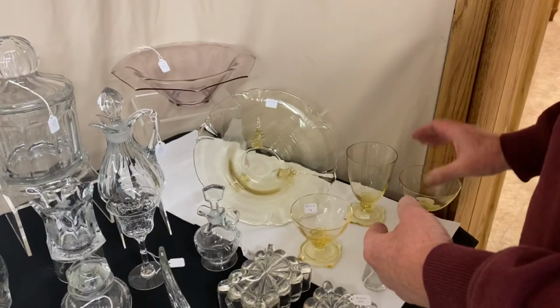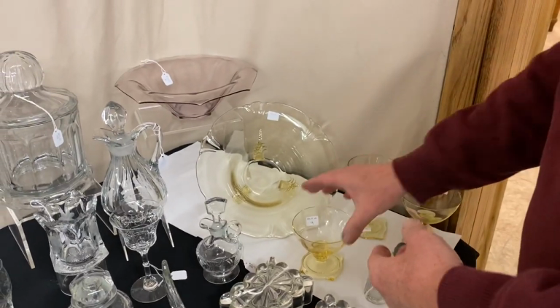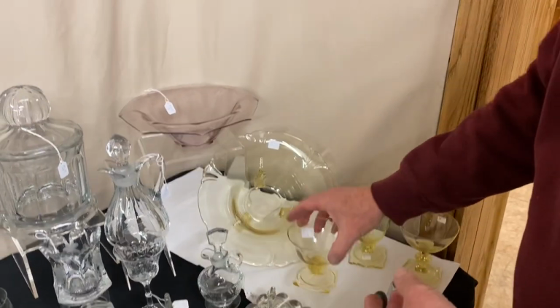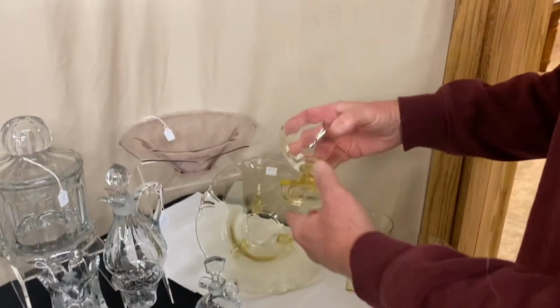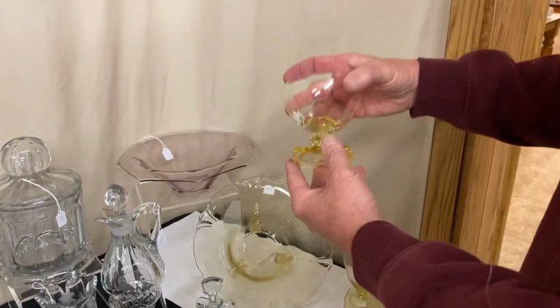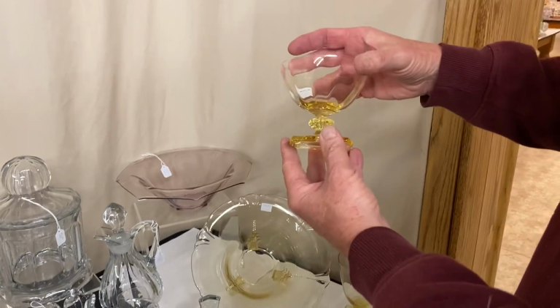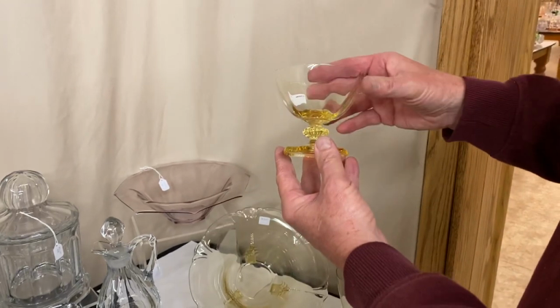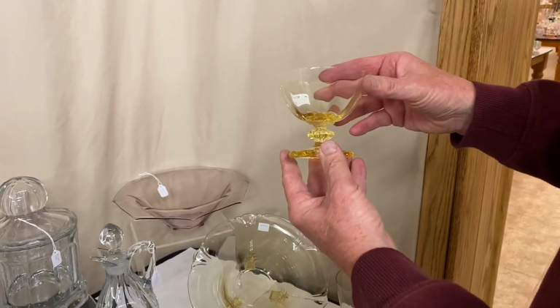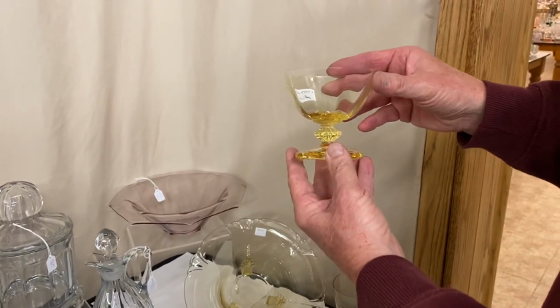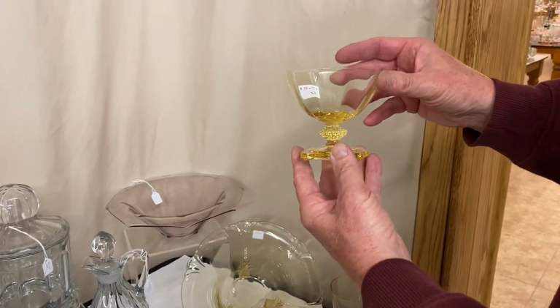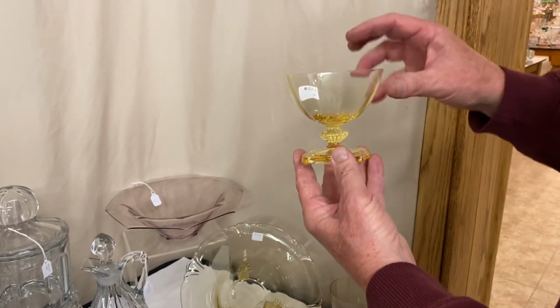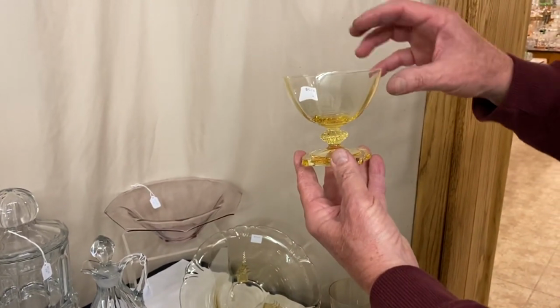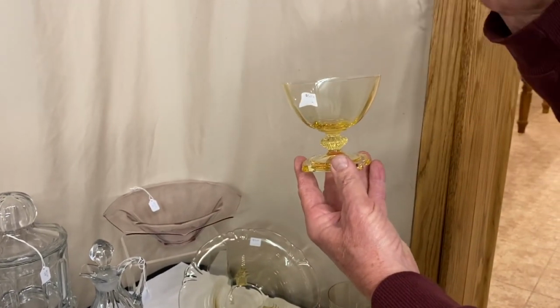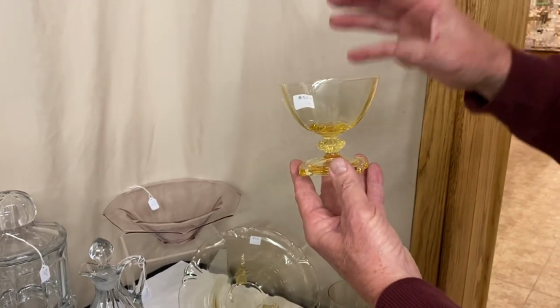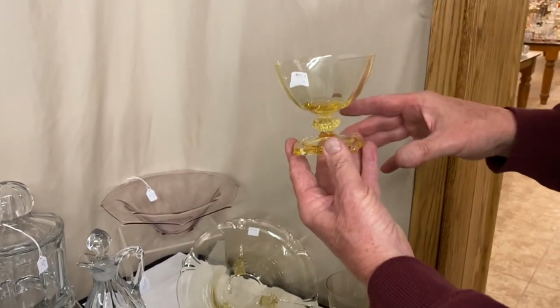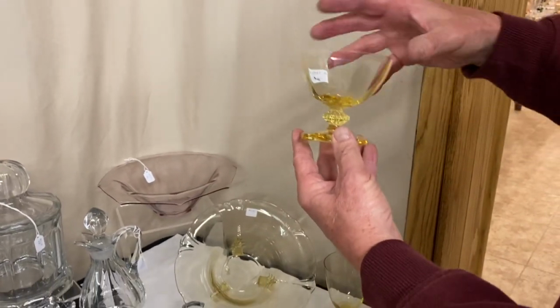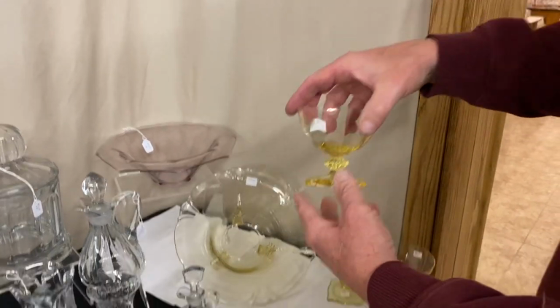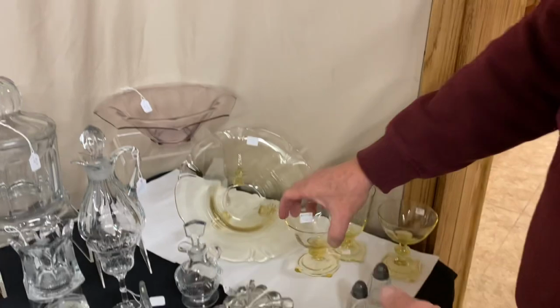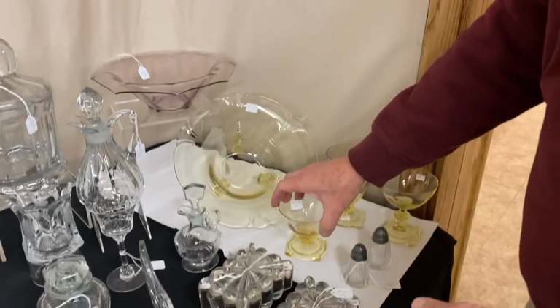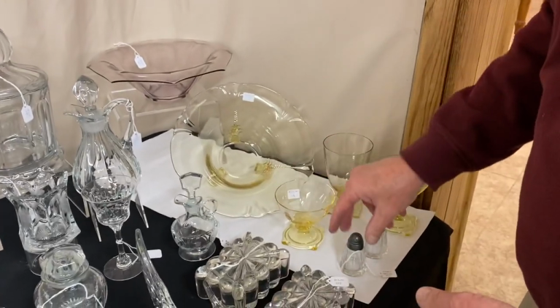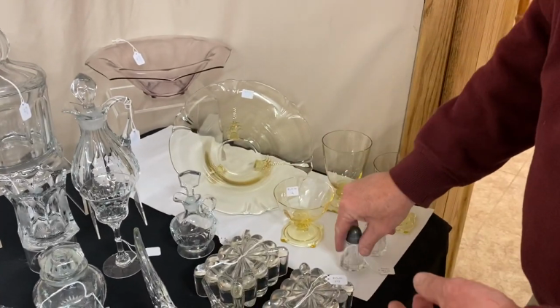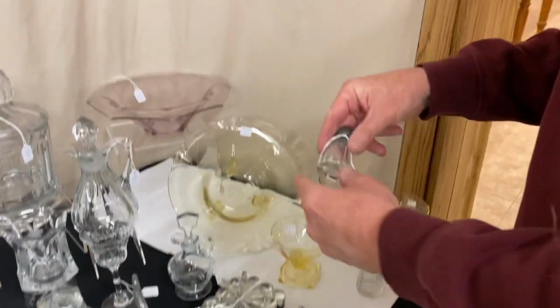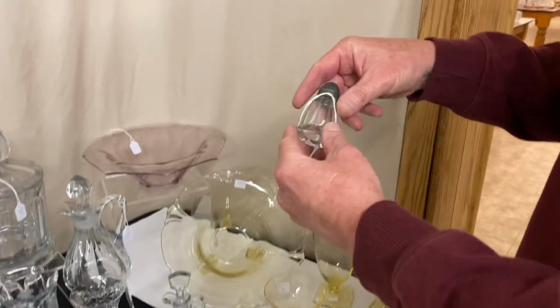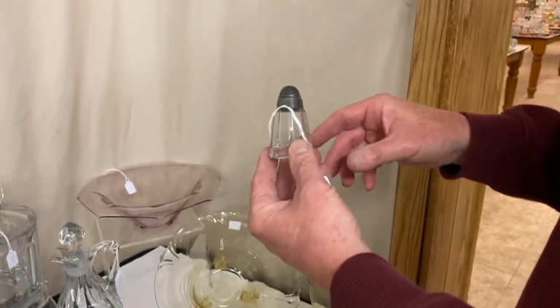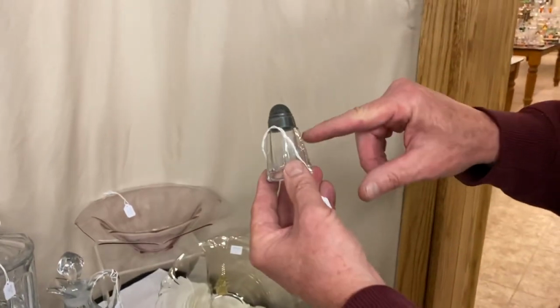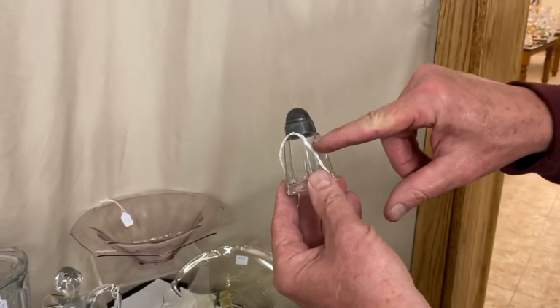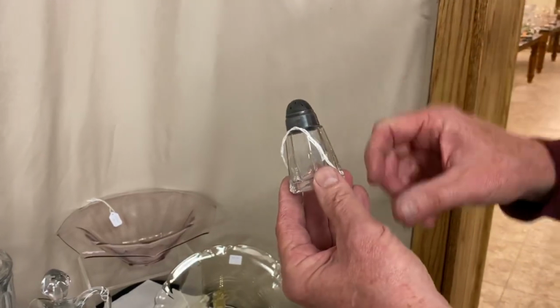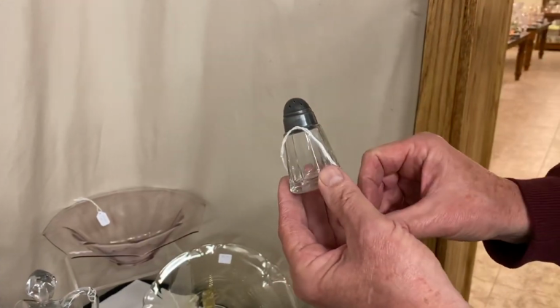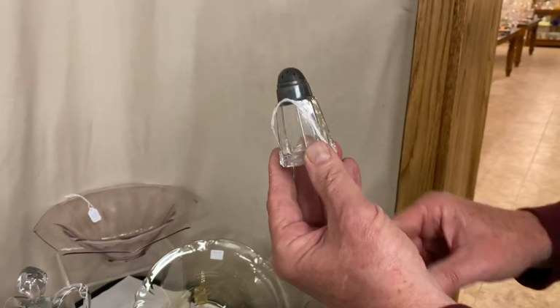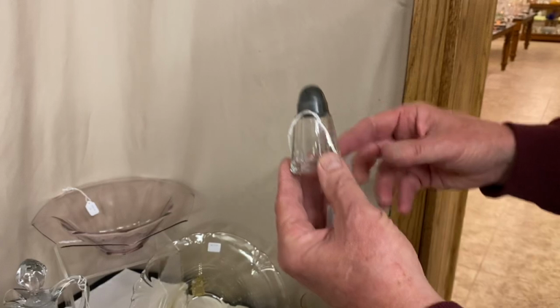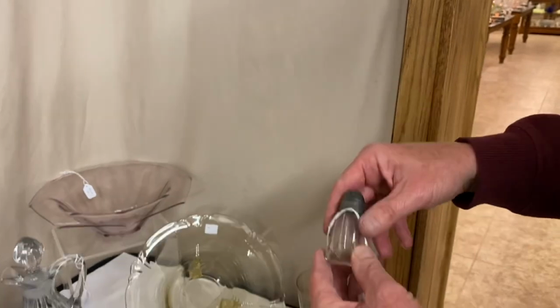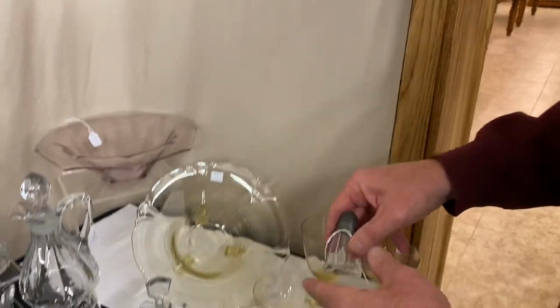We have four Sahara Carcassonne Sherbets, all in good condition, priced only $5 apiece. We also have a Colonial Salt and Pepper — each one is marked at the top — and it's $25 for the pair.